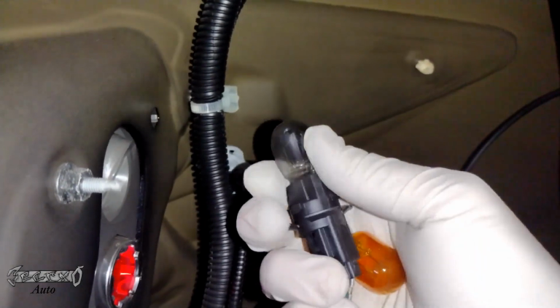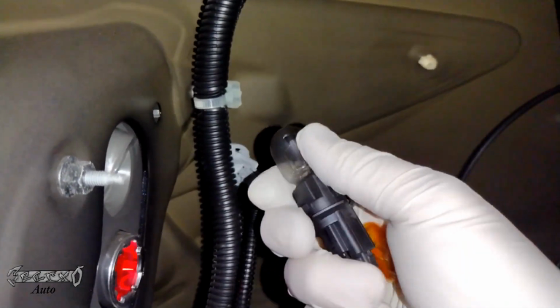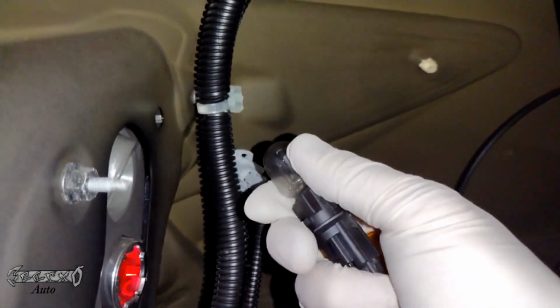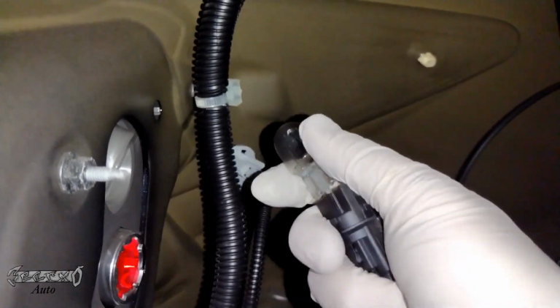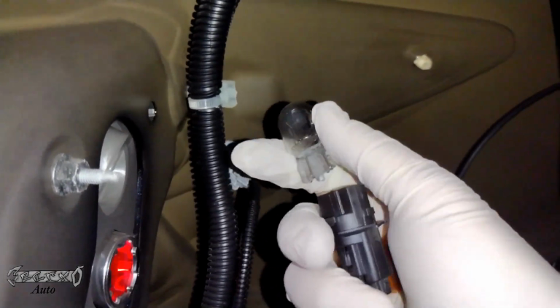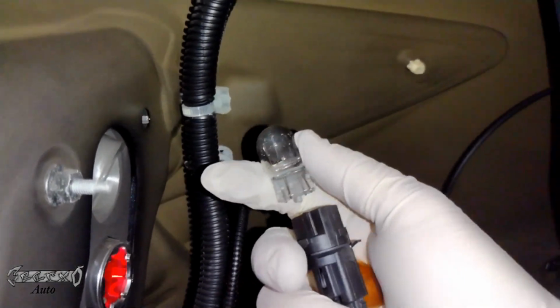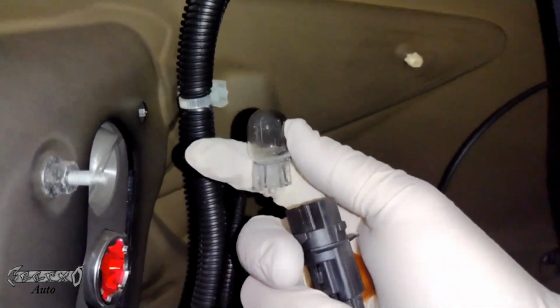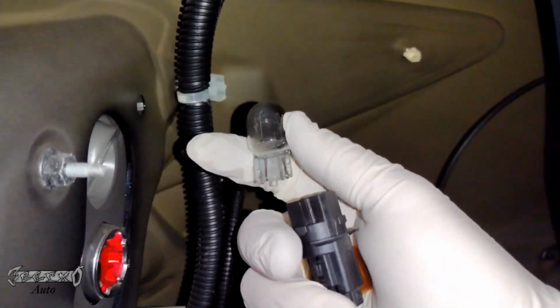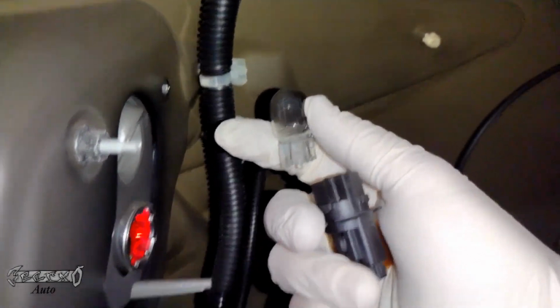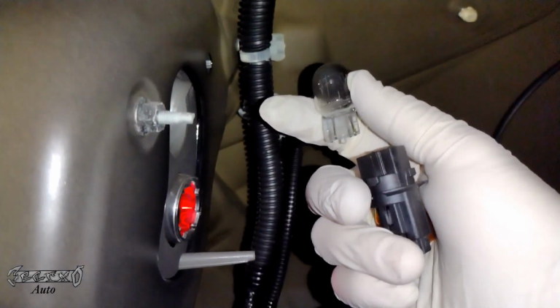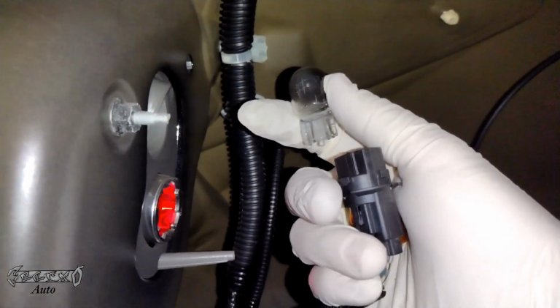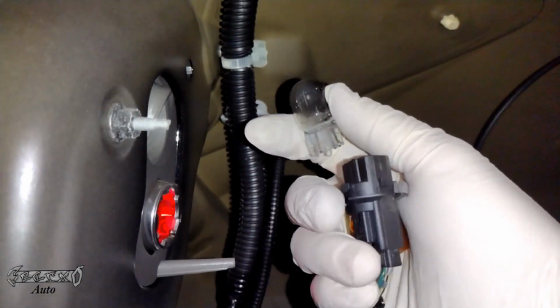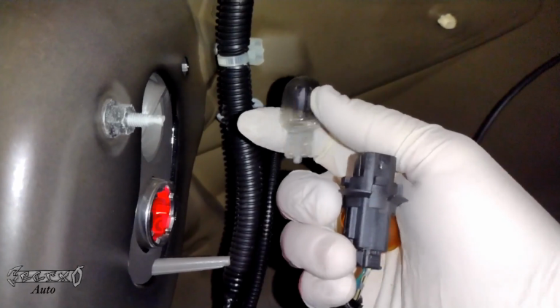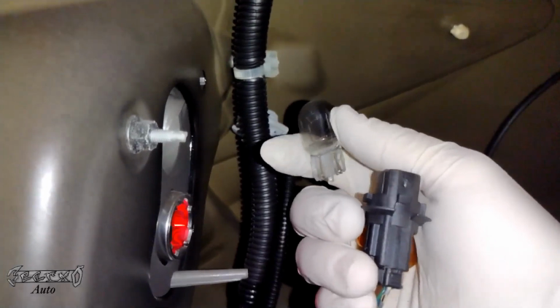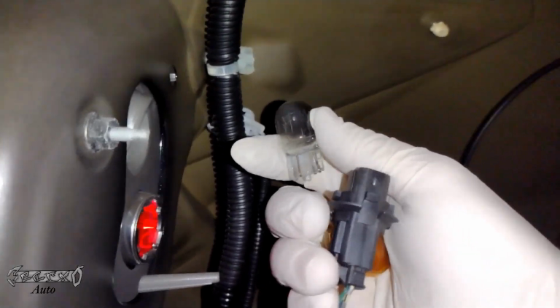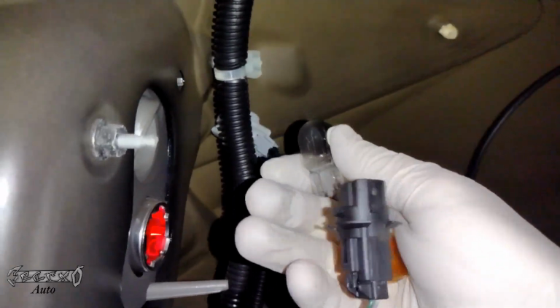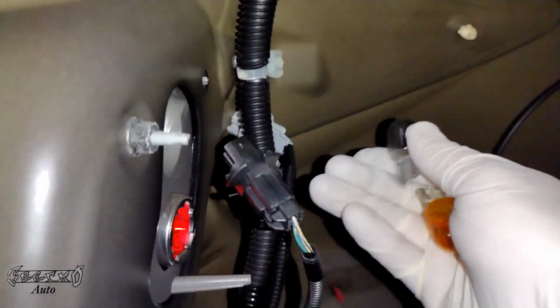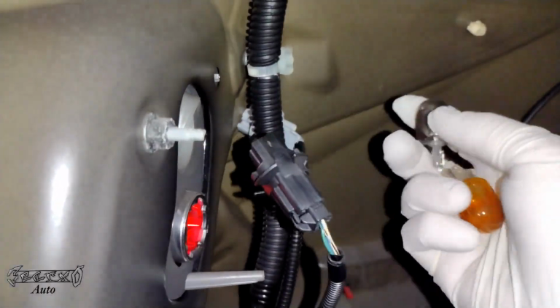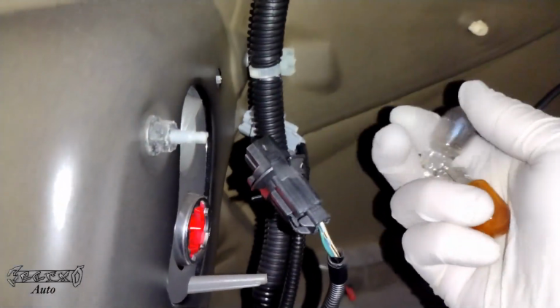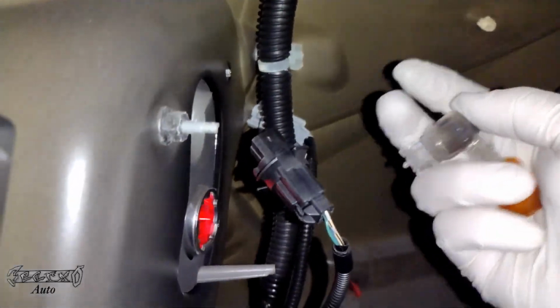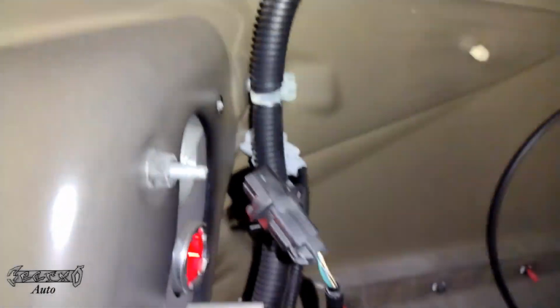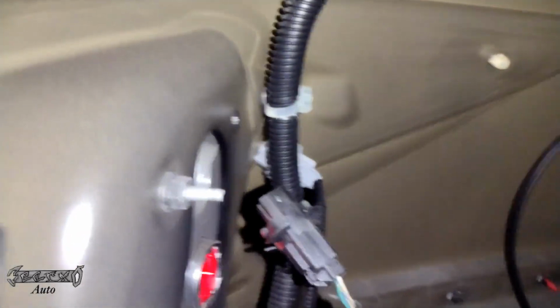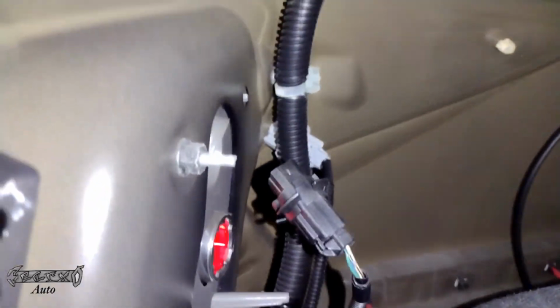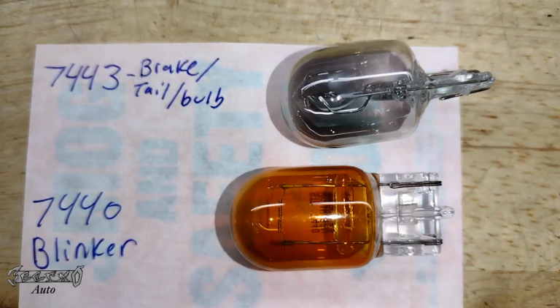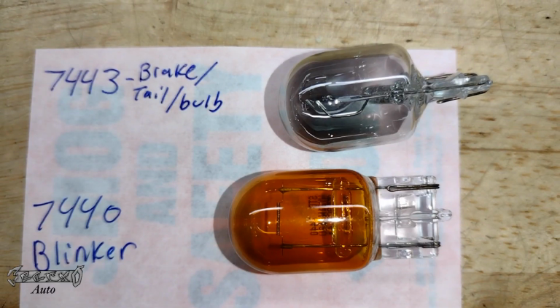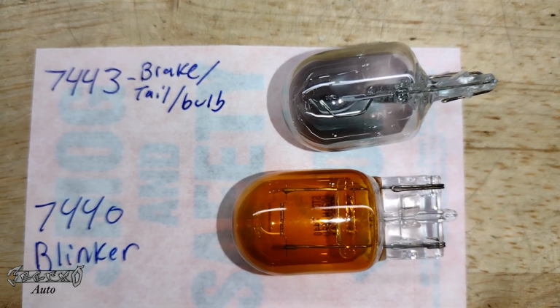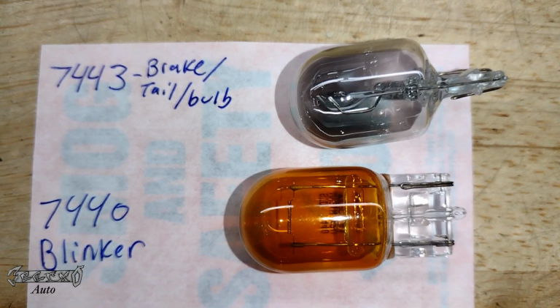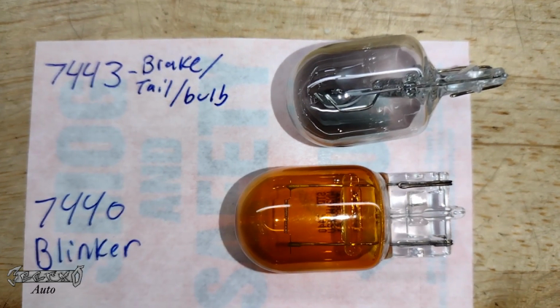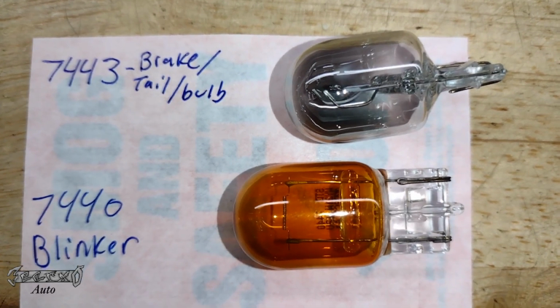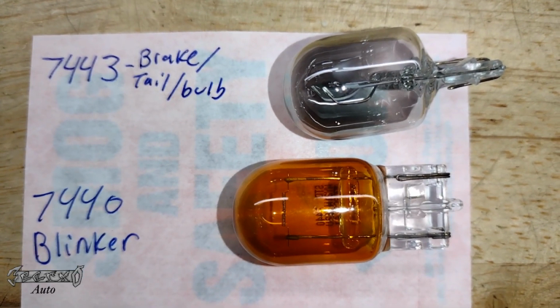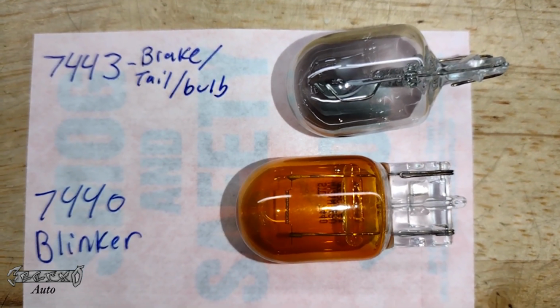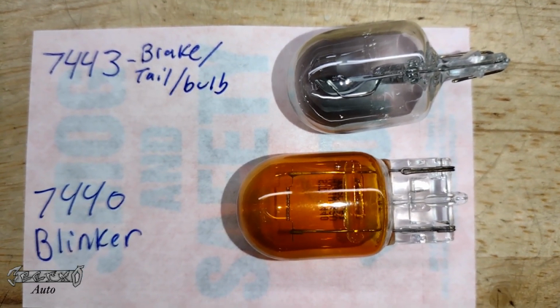Pull these out. I'll show you the part numbers — also check the description and comments for links to new parts. I'll put links to the bulbs in there. Here's what the part numbers are.